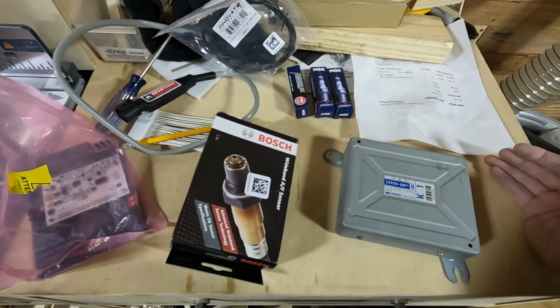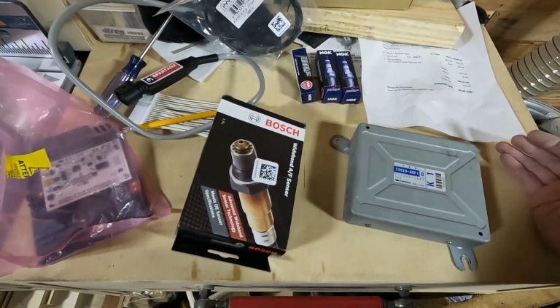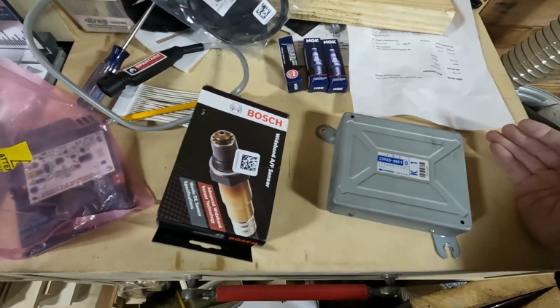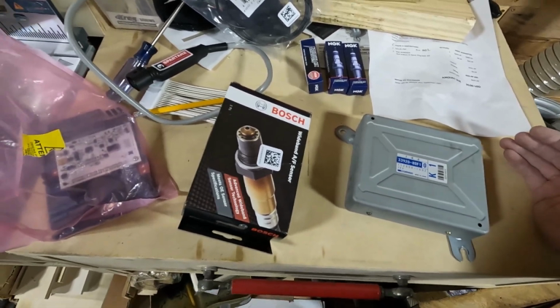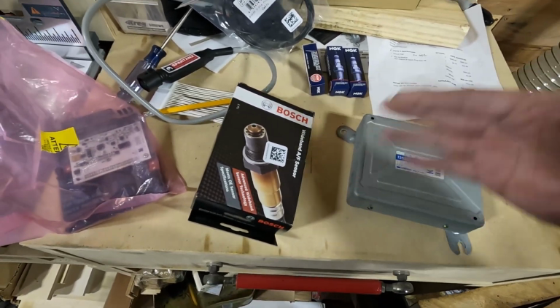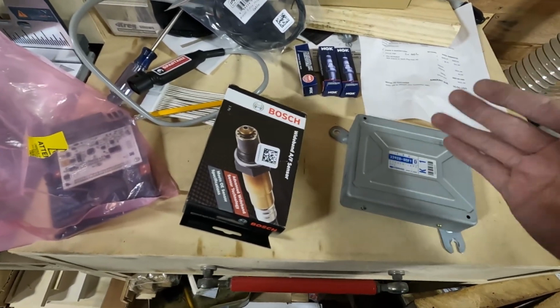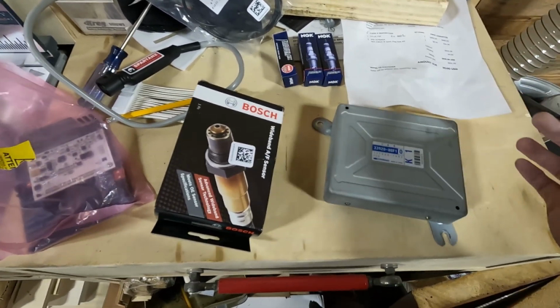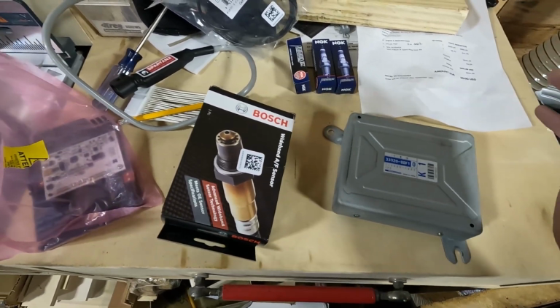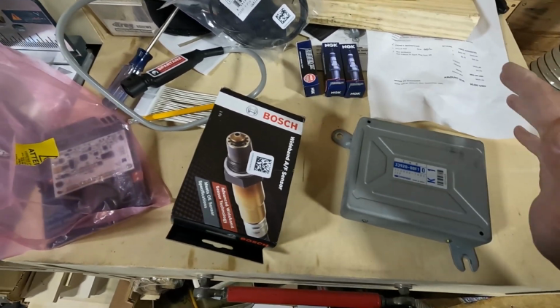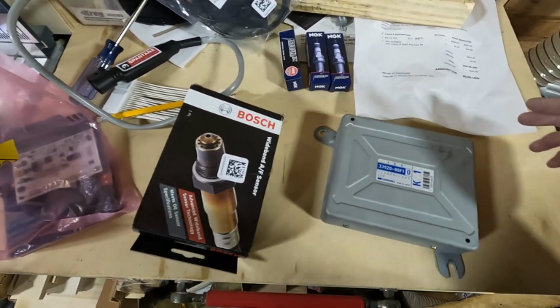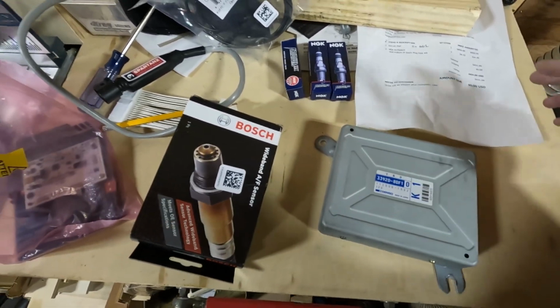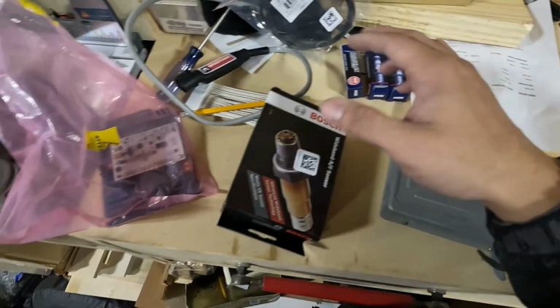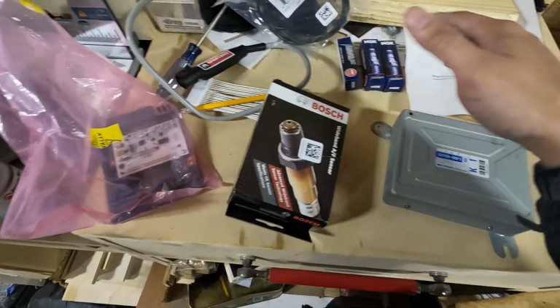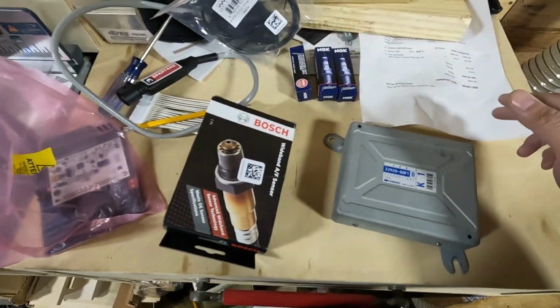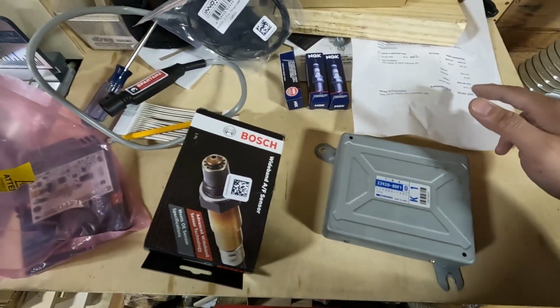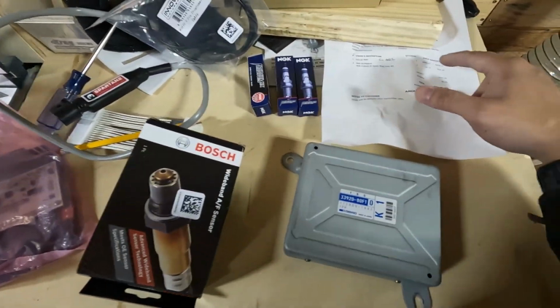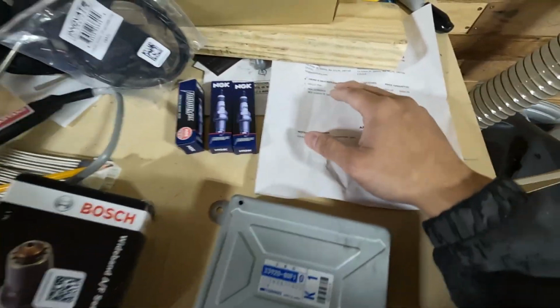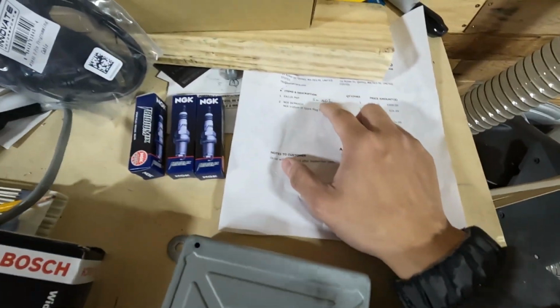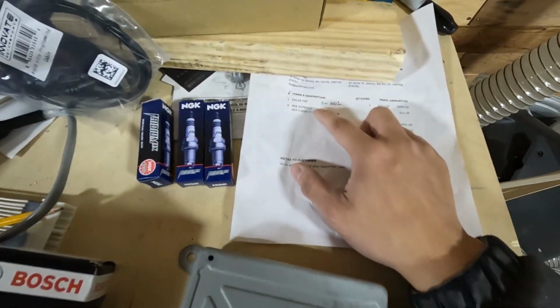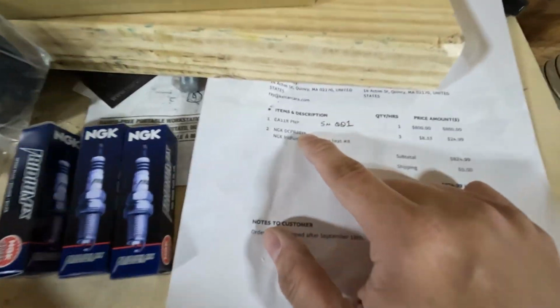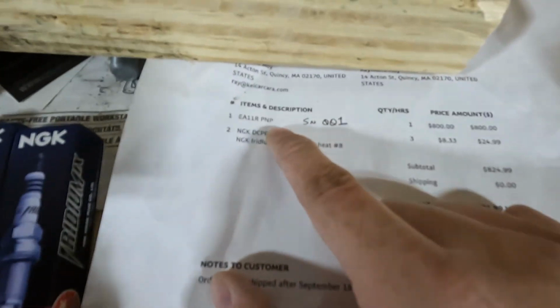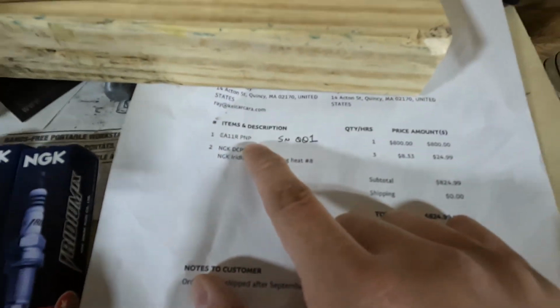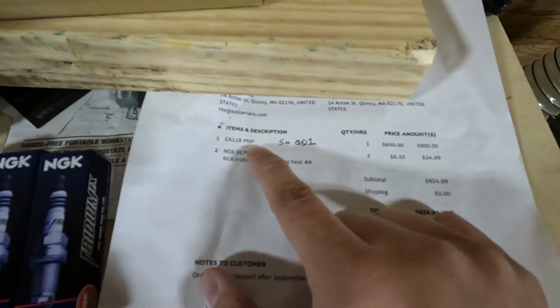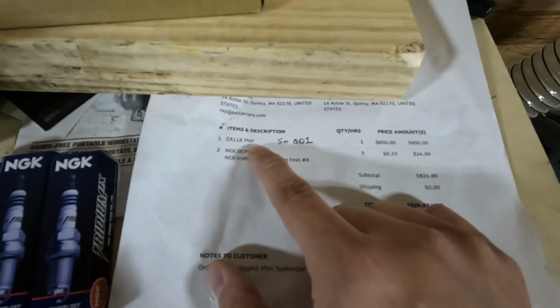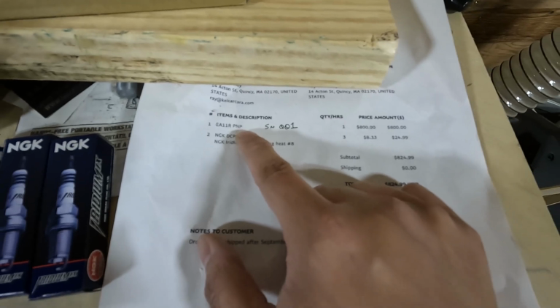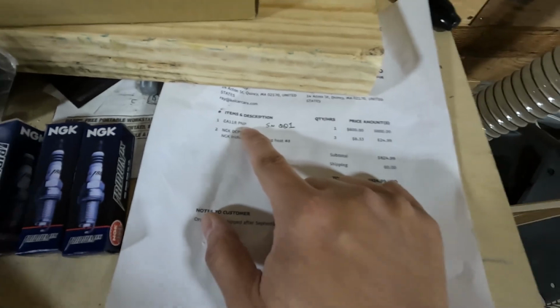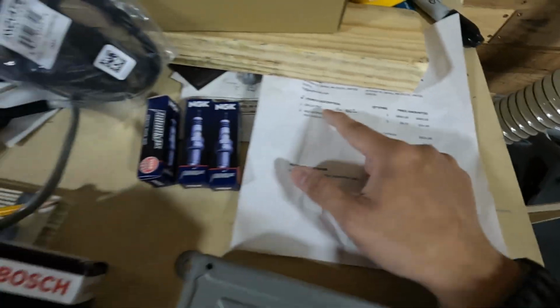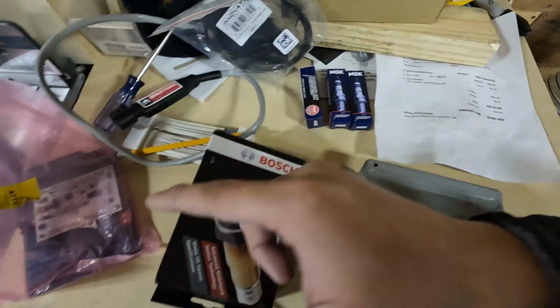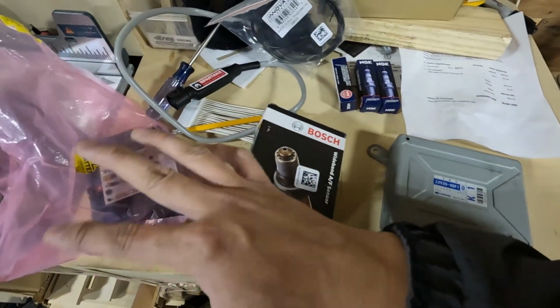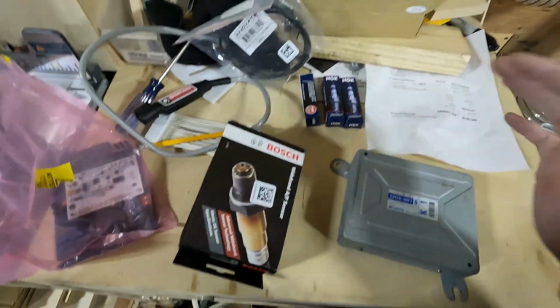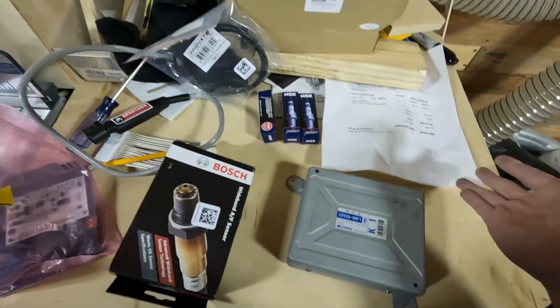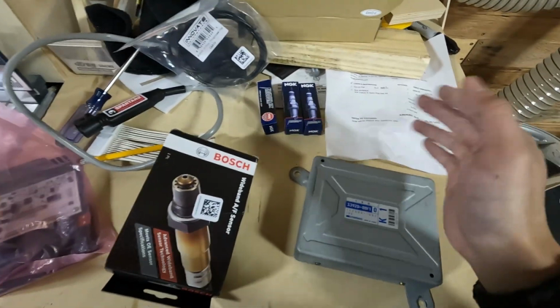I got a bunch of stuff recently and it's finally all here together so I can get started. I bought one of the new K-Sport USA Cappuccino ECUs. It's tunable, customizable, that kind of stuff.